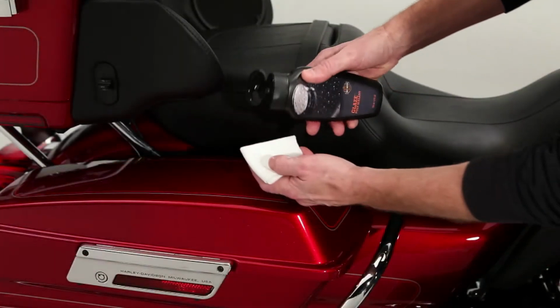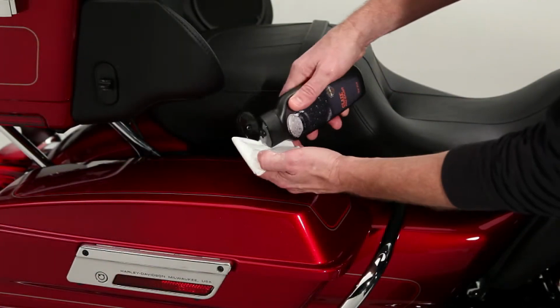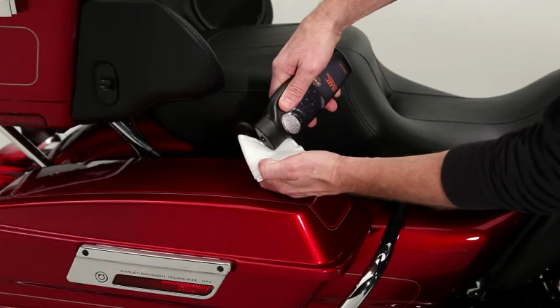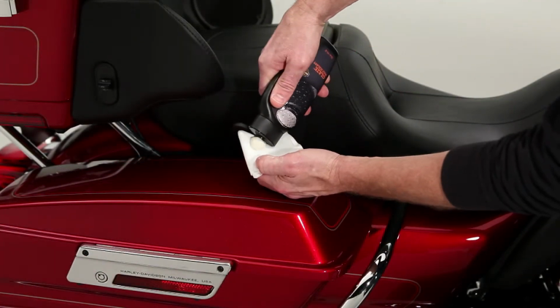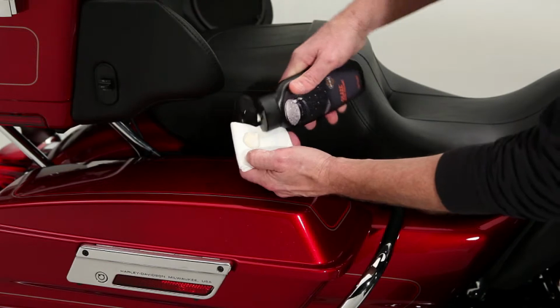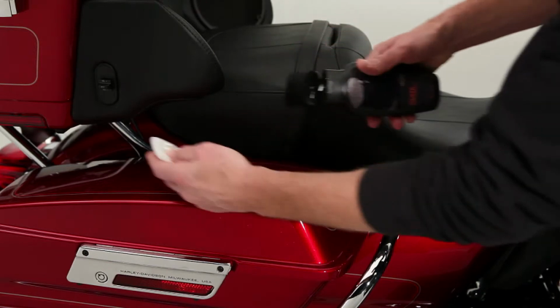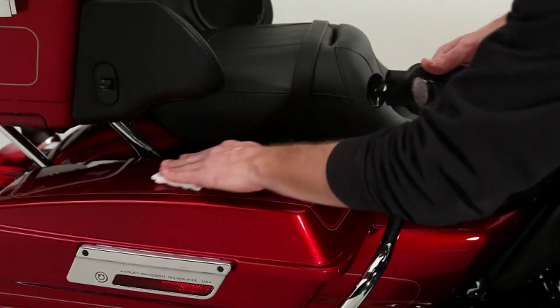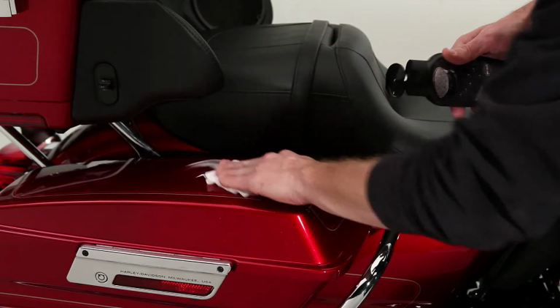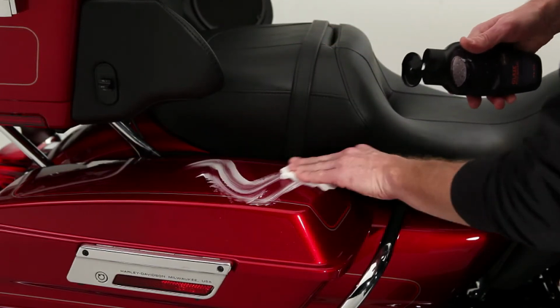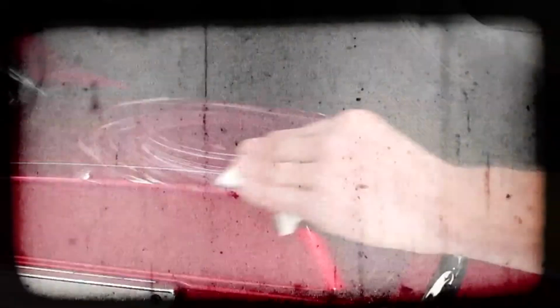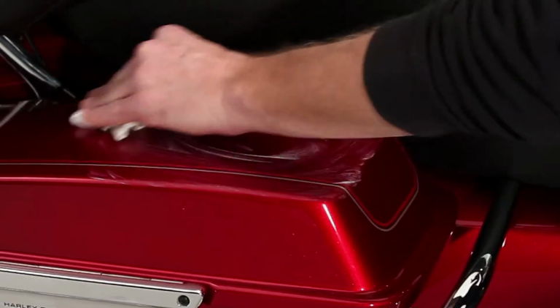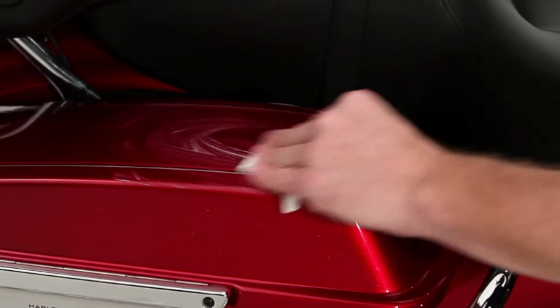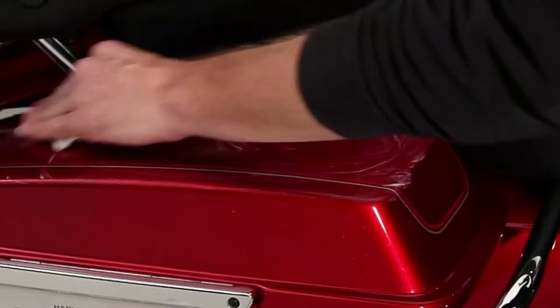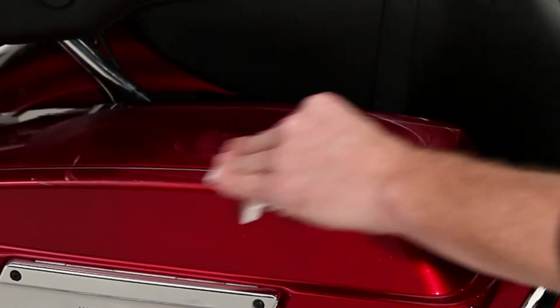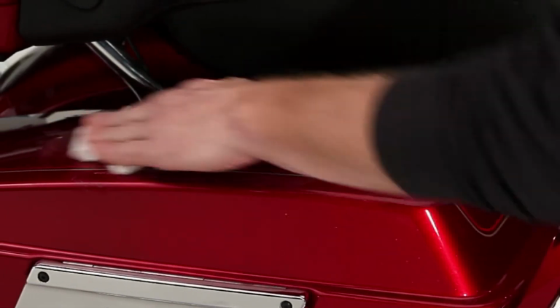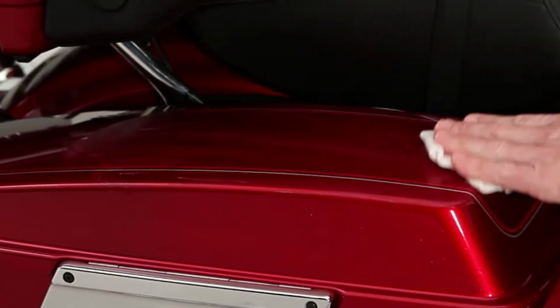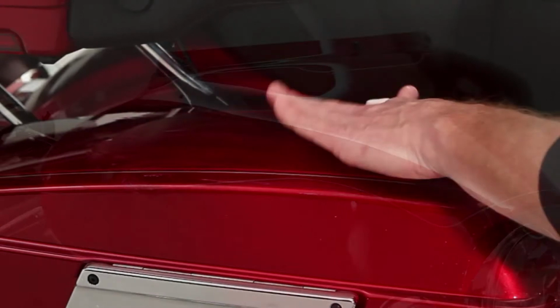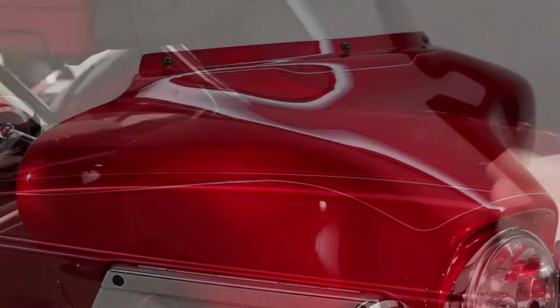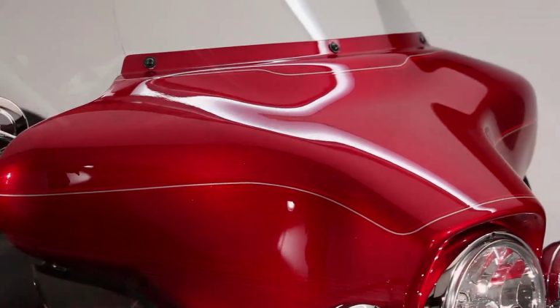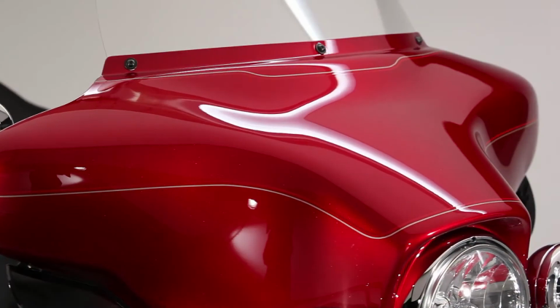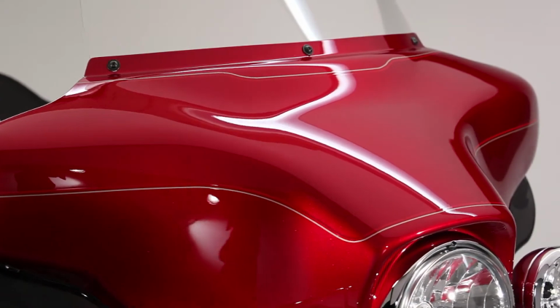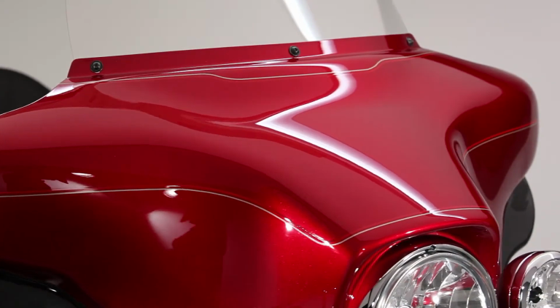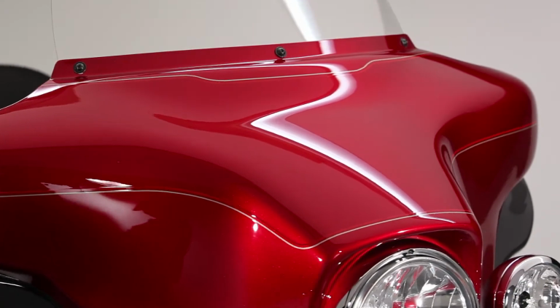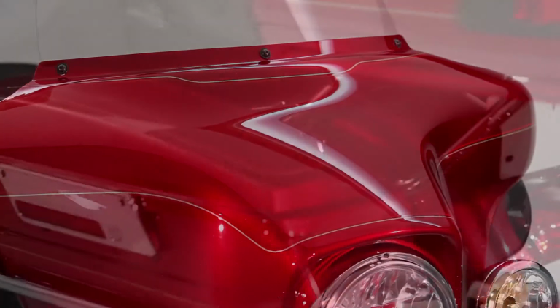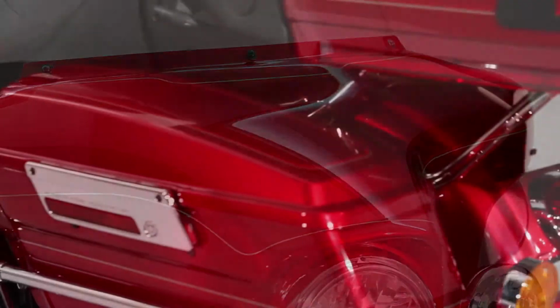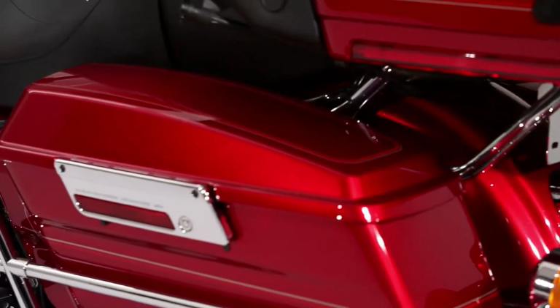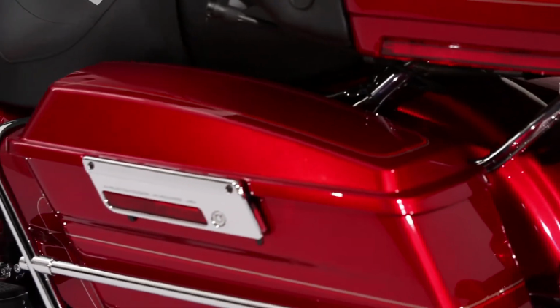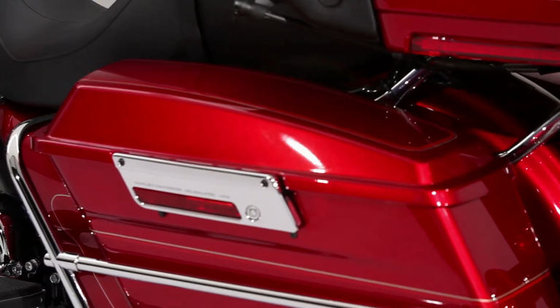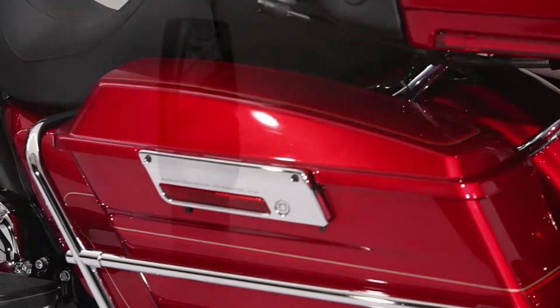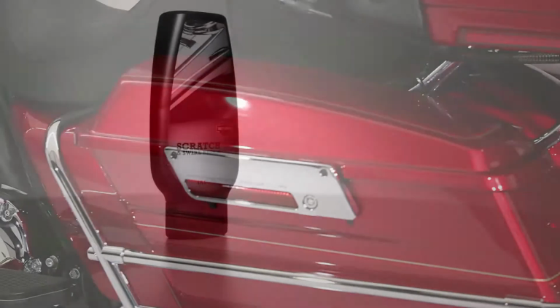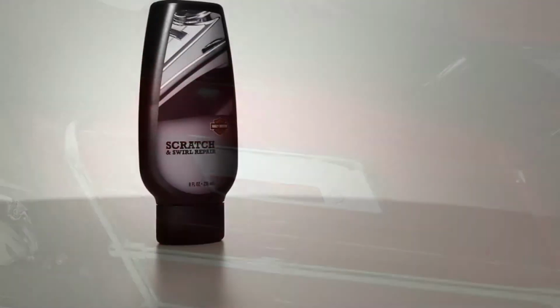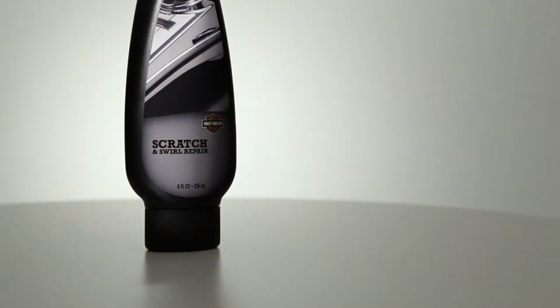Then just apply some Harley glazed sealant to protect the repaired surface and bring up the shine even more. Now you're done. The damage is gone and your bike looks great. Harley-Davidson scratch and swirl repair works. Get some today.